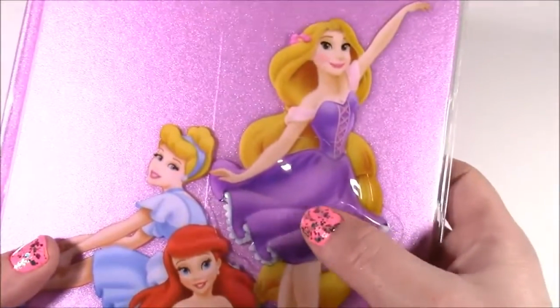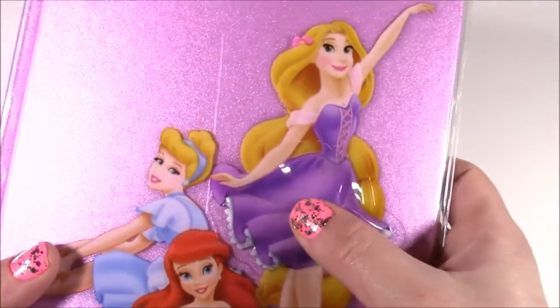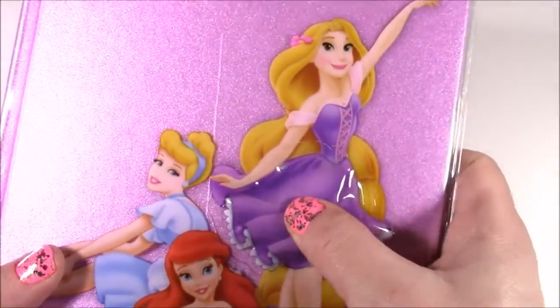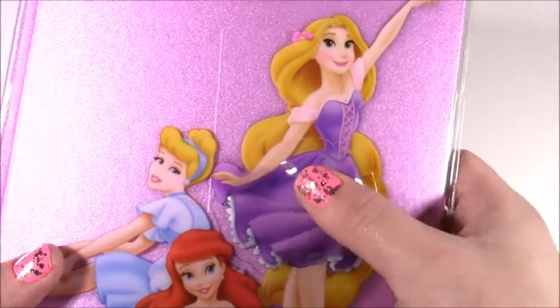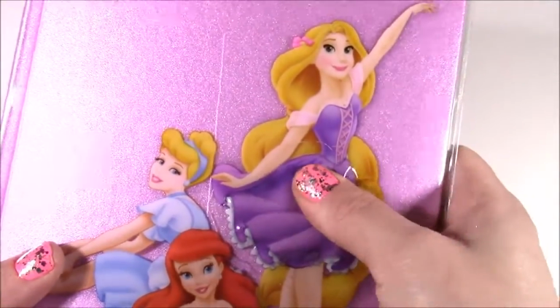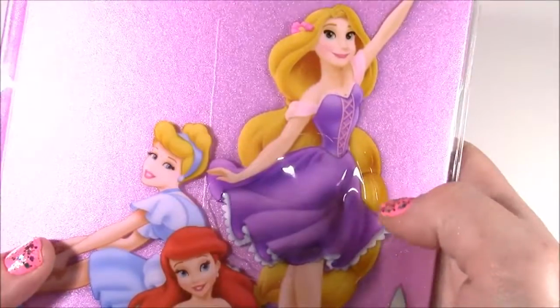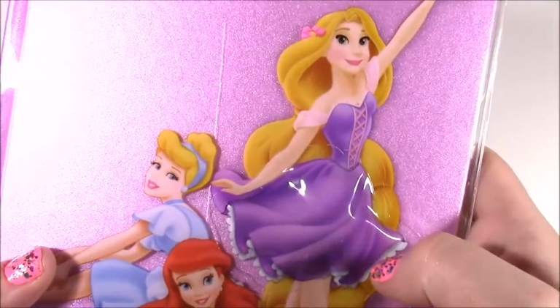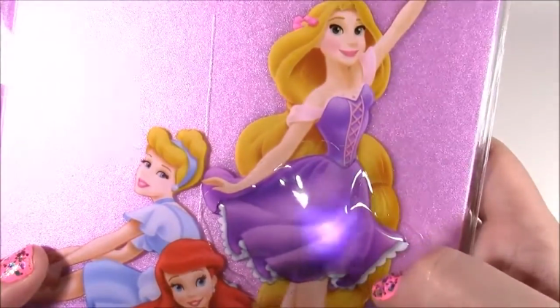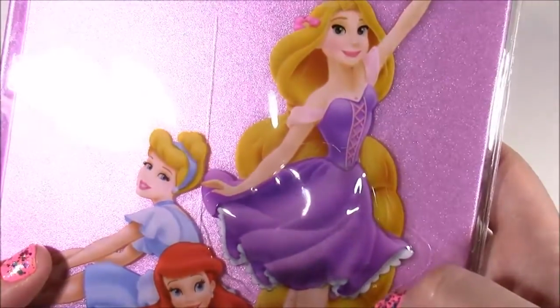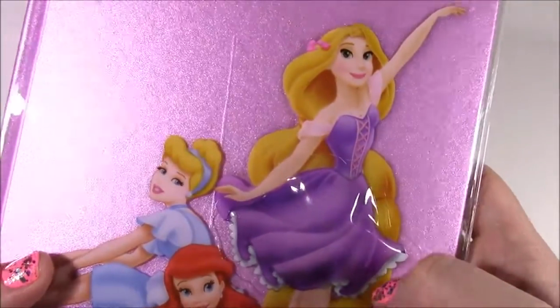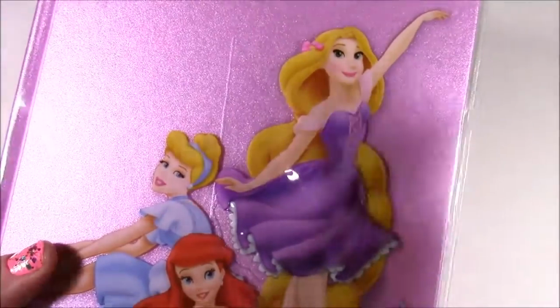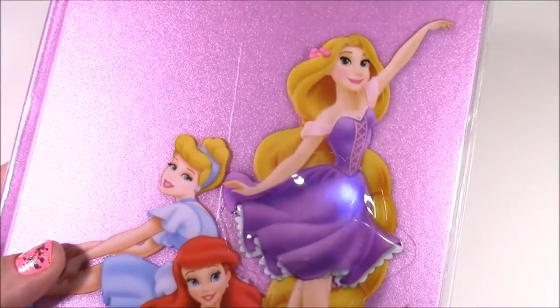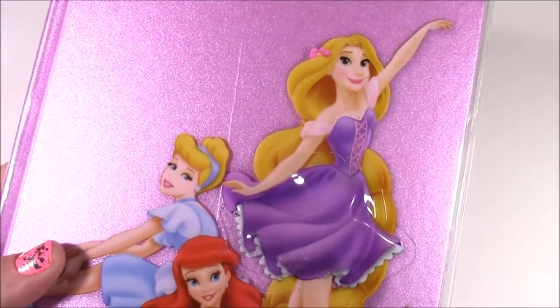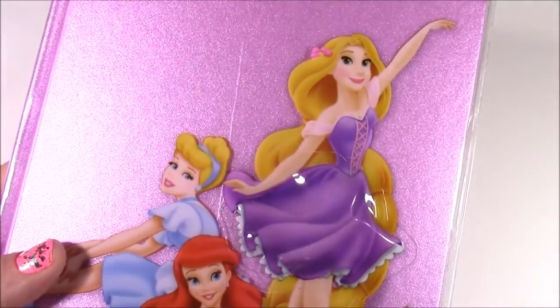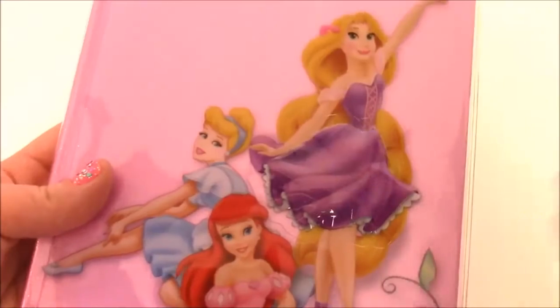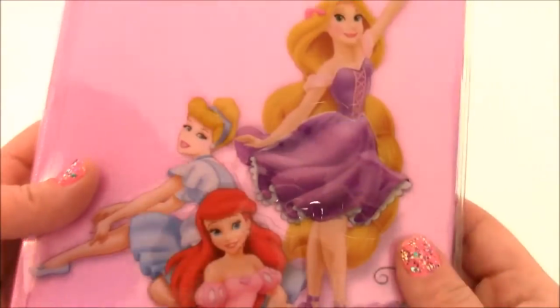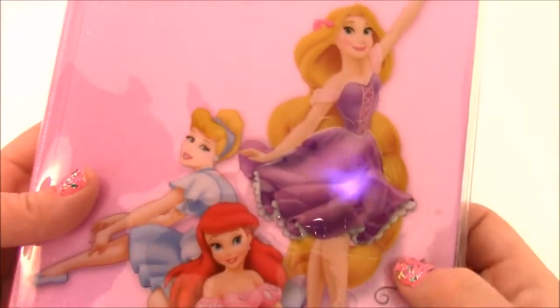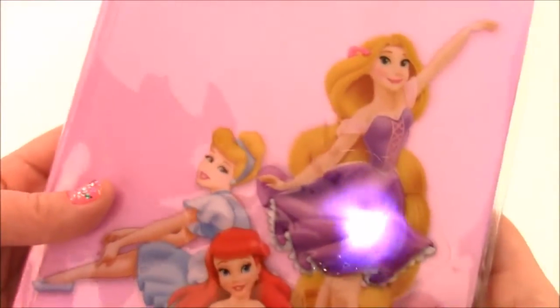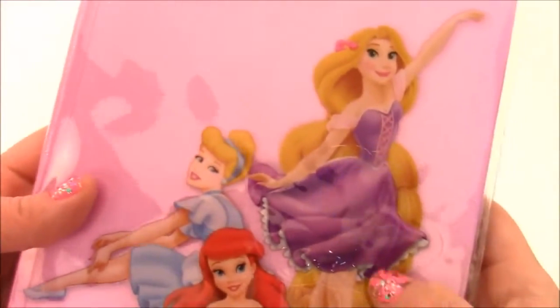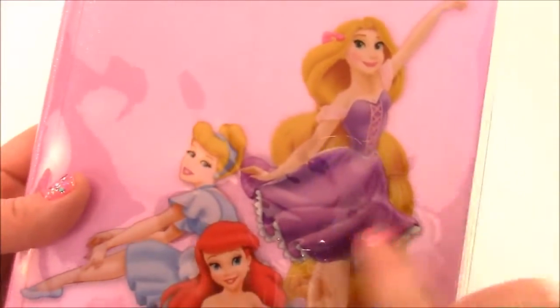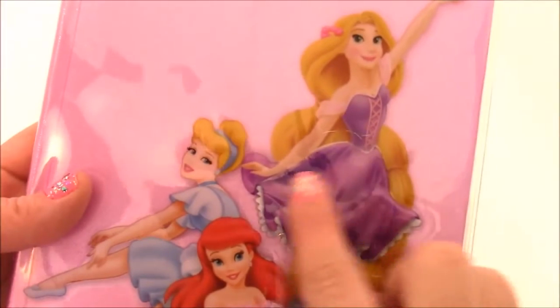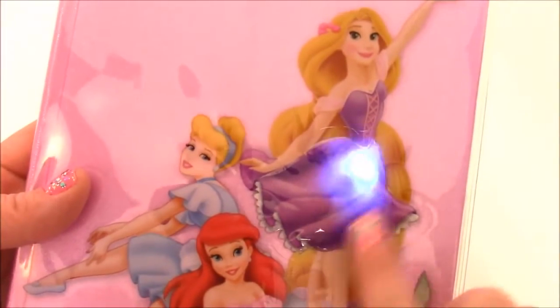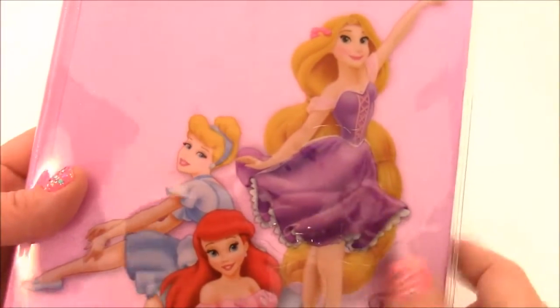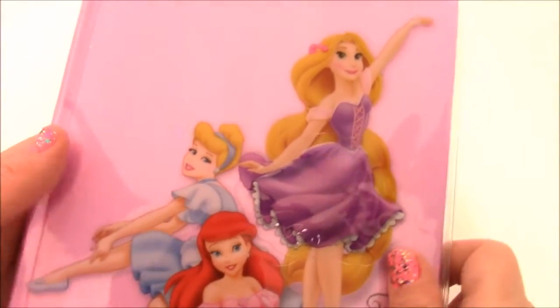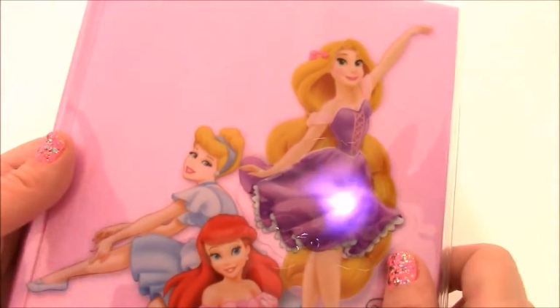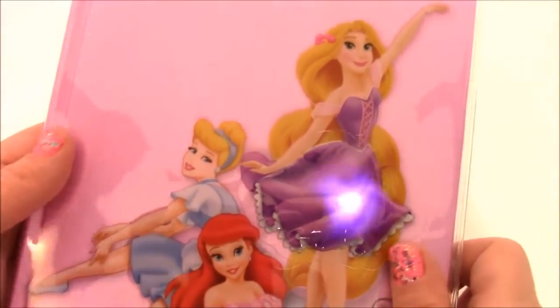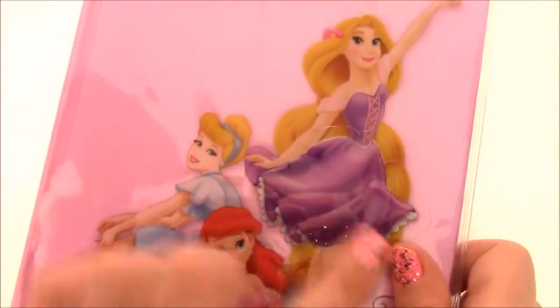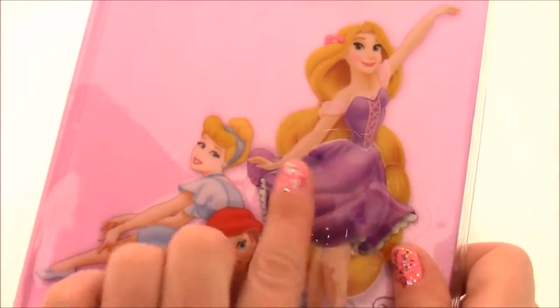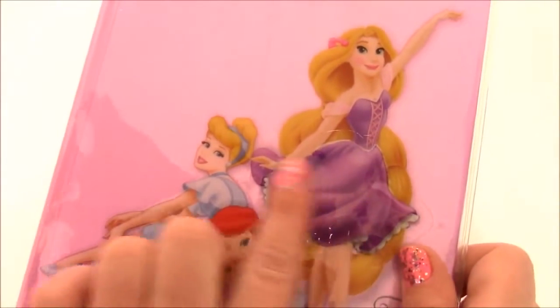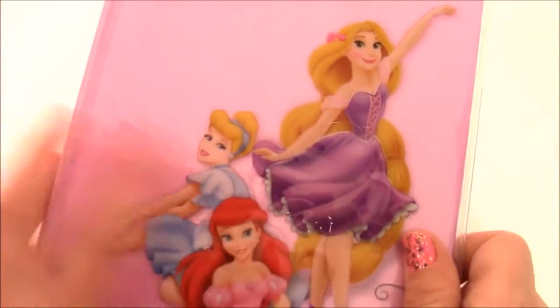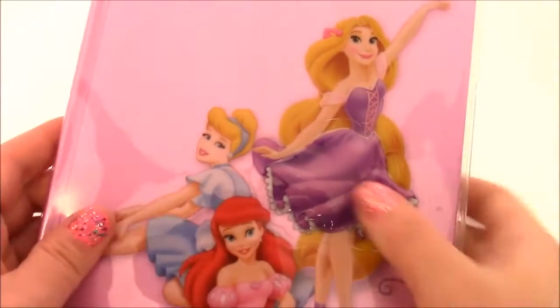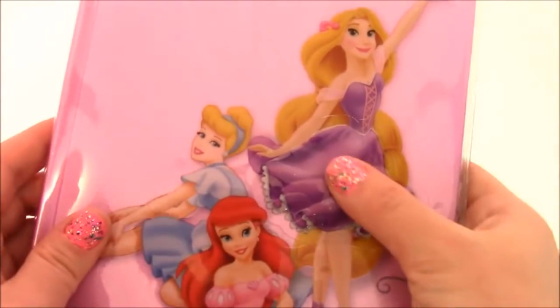And when you press her skirt, she lights up. Here's how she looks when the light dims — it really has this strong flashing light in there. Let's take a little look at that light-up ballerina skirt.